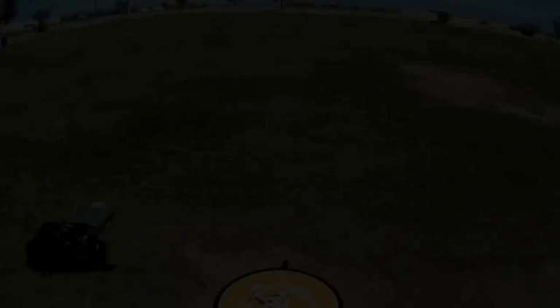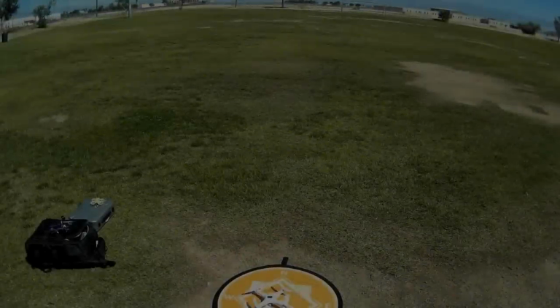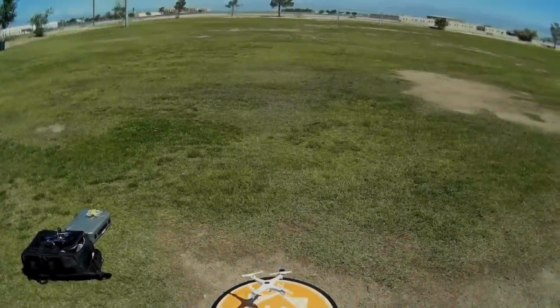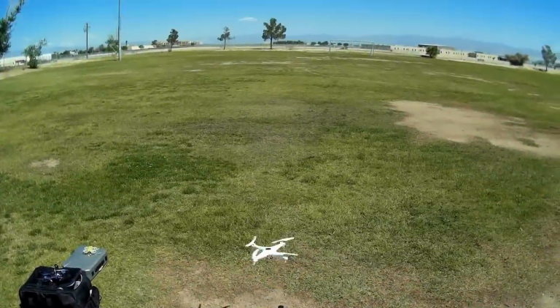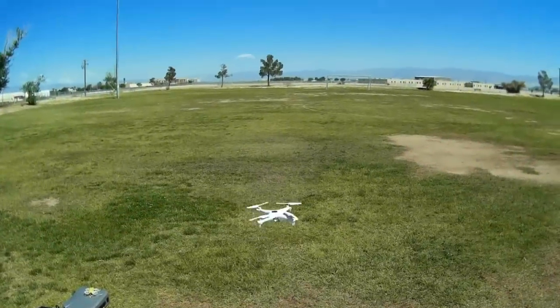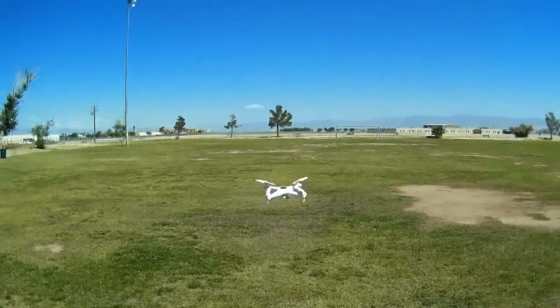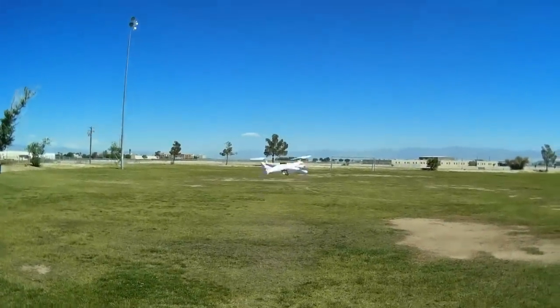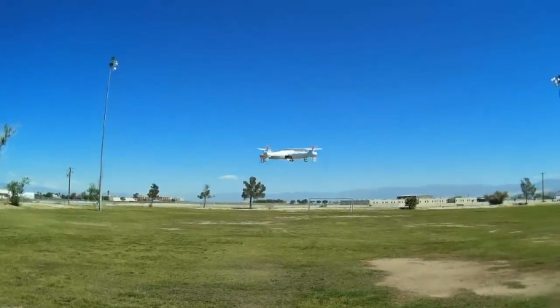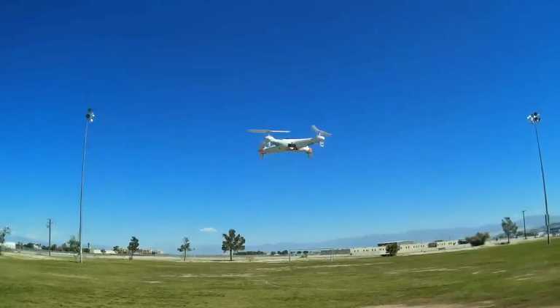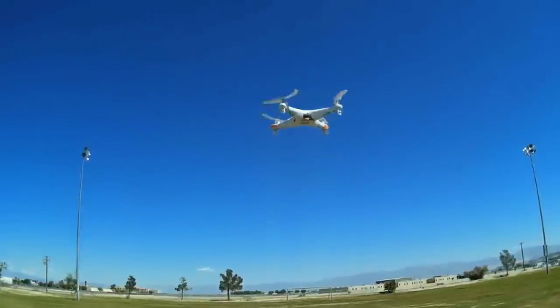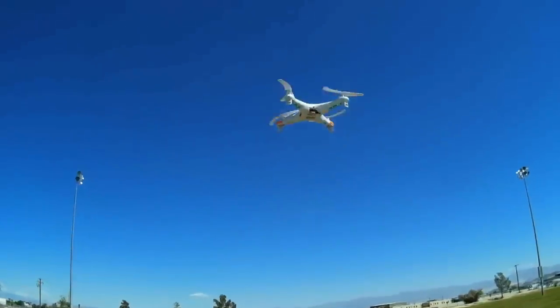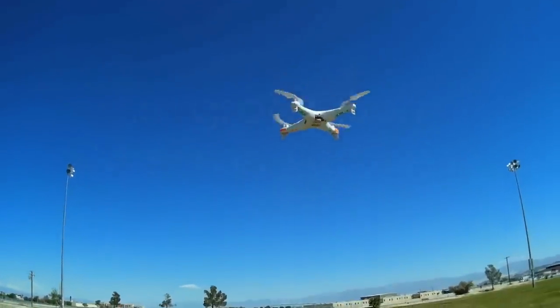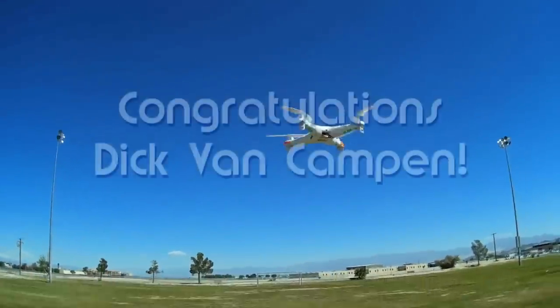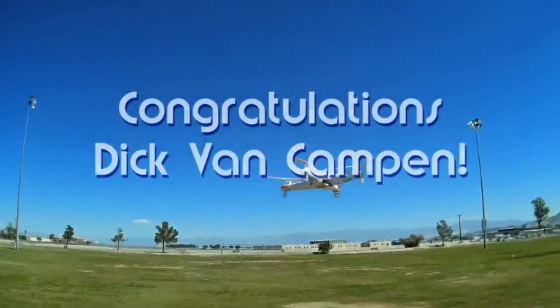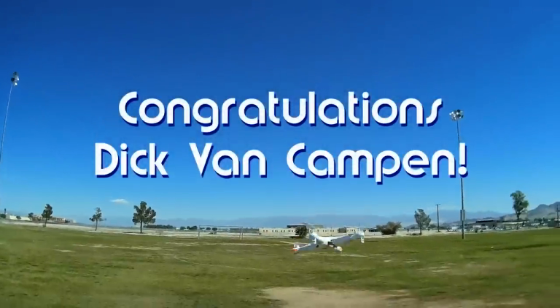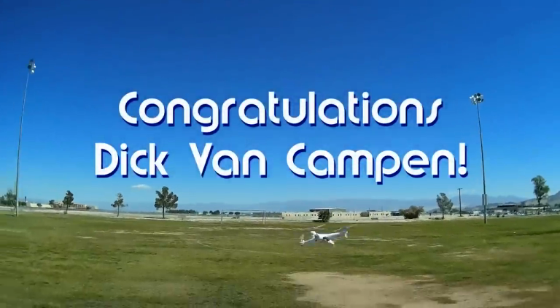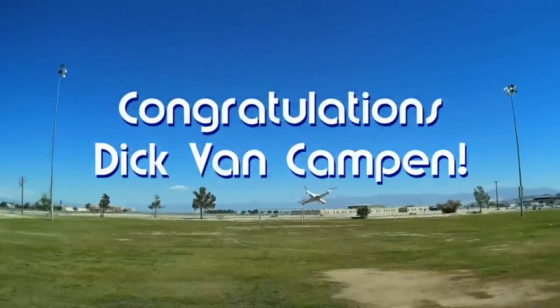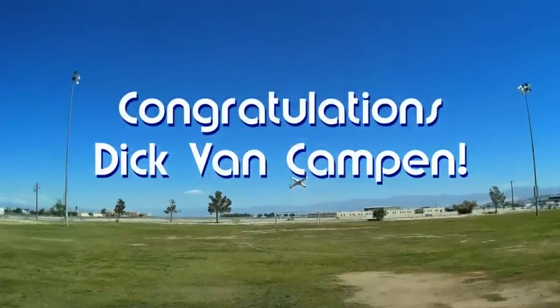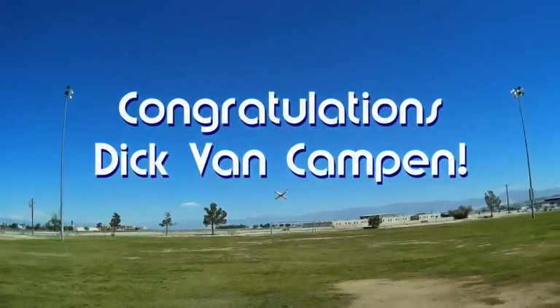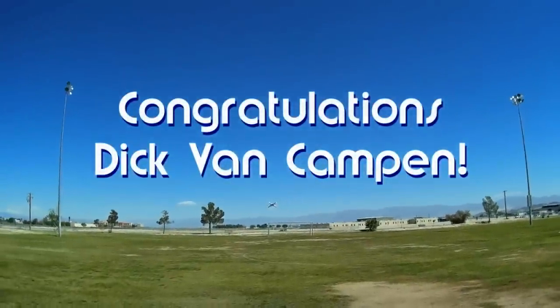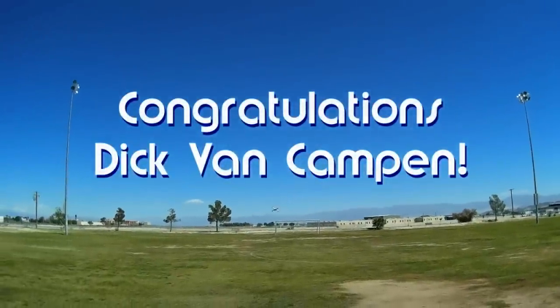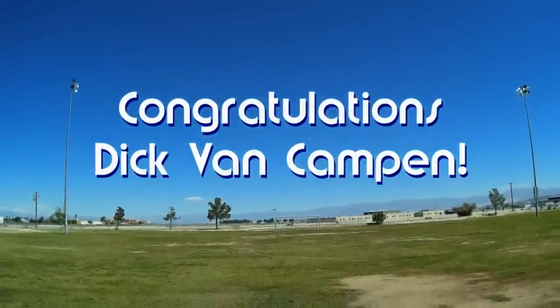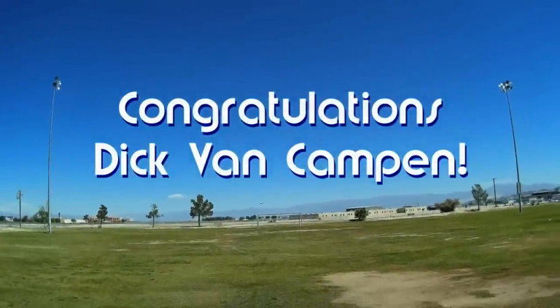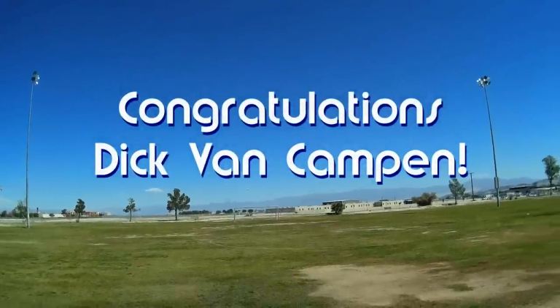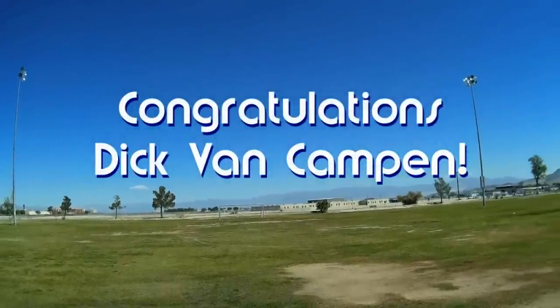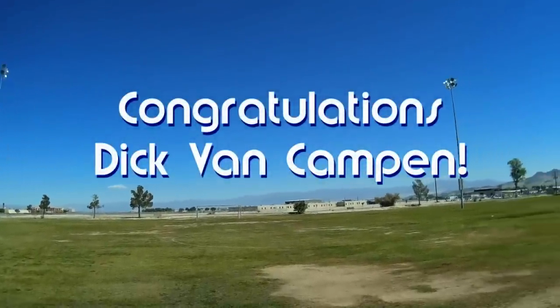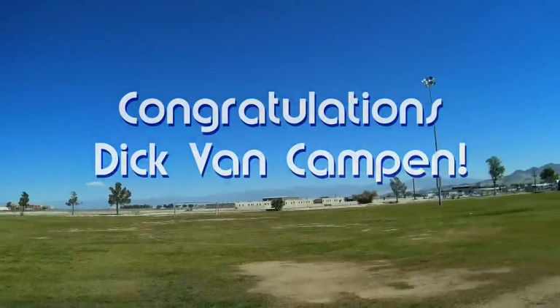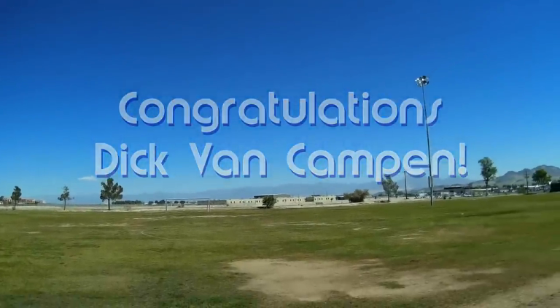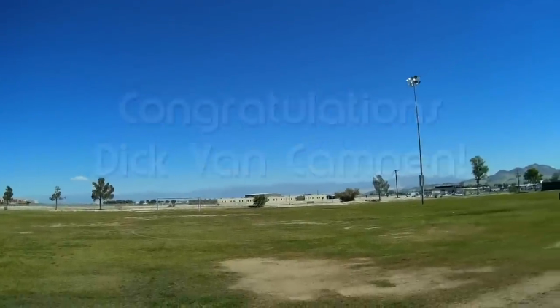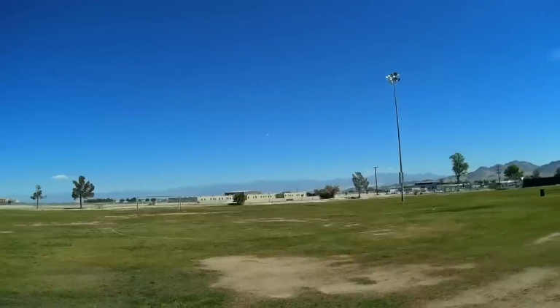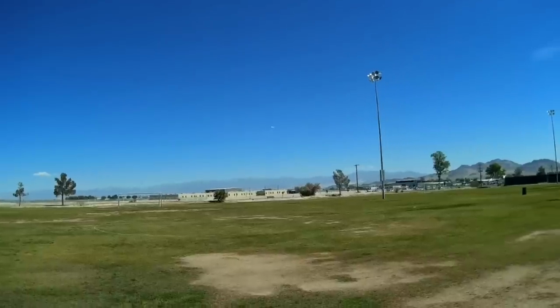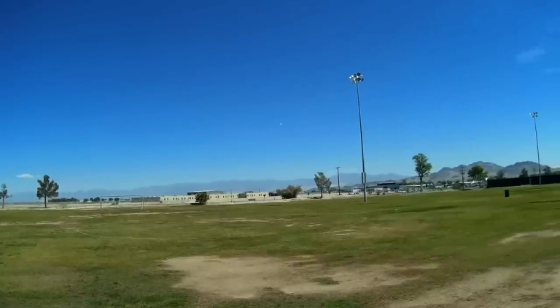Good morning, Quadcopter101 here. Before we get started, let's get today's shout-out out of the way. Today's shout-out goes to Dick Van Campen, who was first to say 'first' in one of my recent videos and thus wins this shout-out. Congratulations.